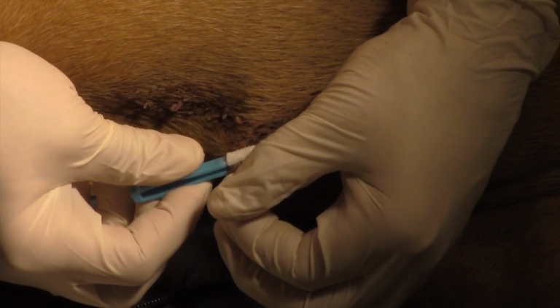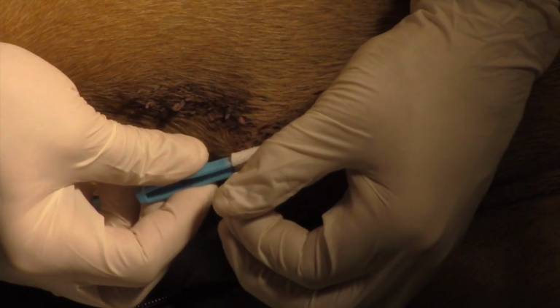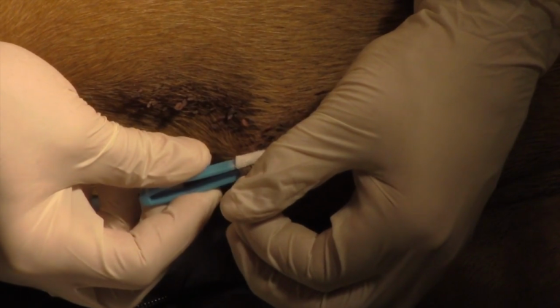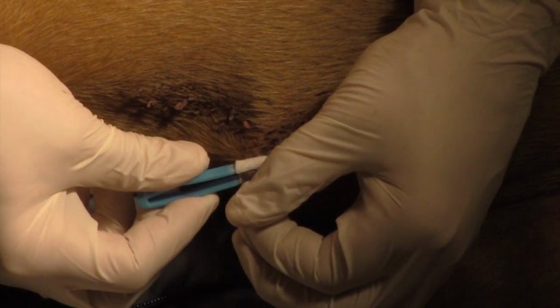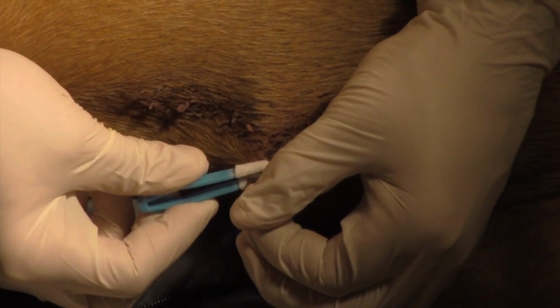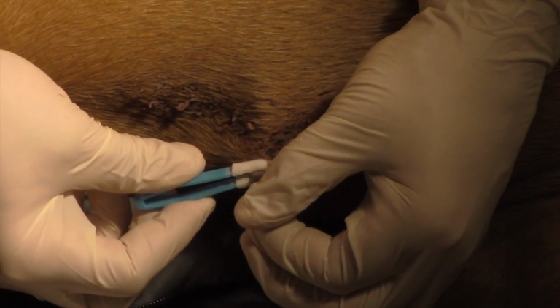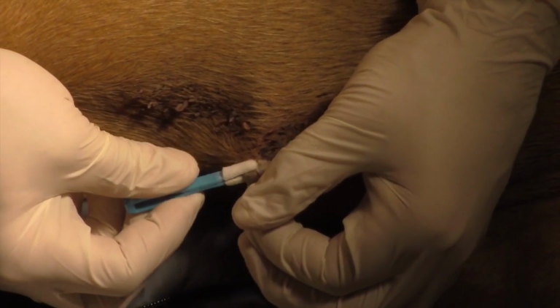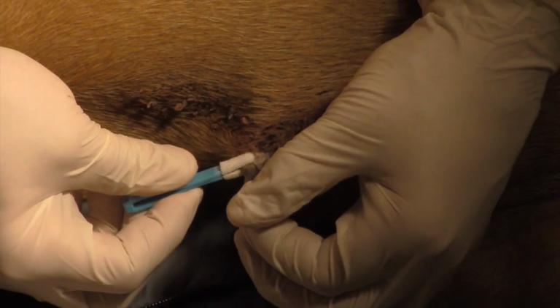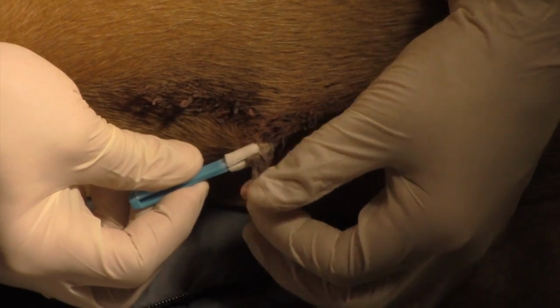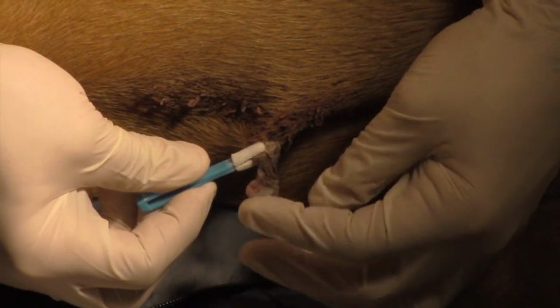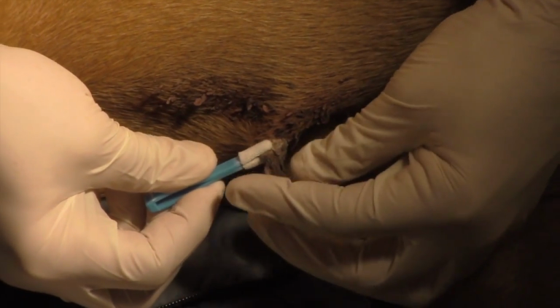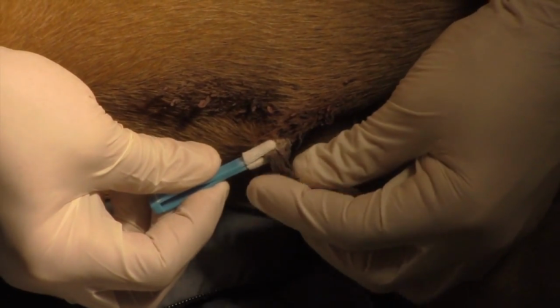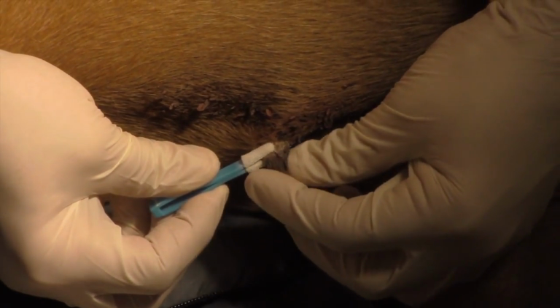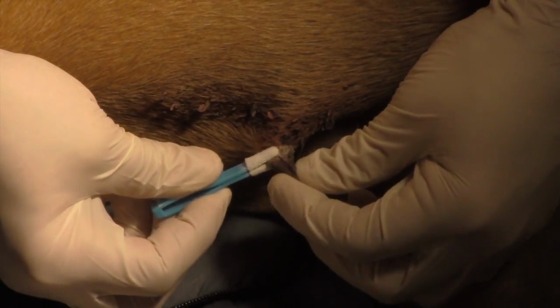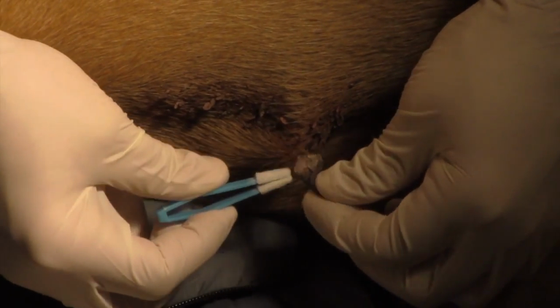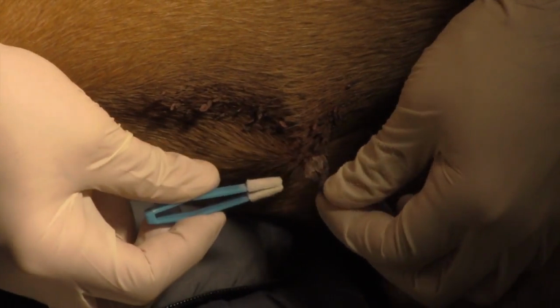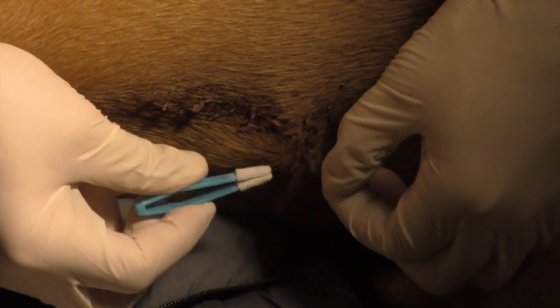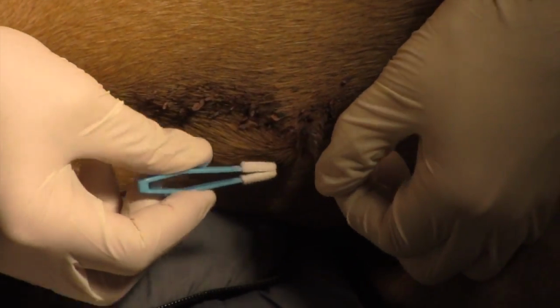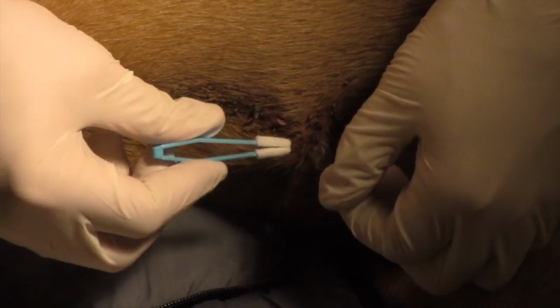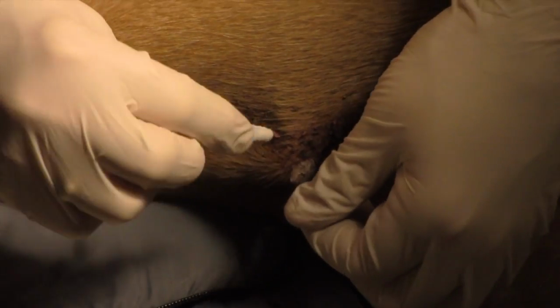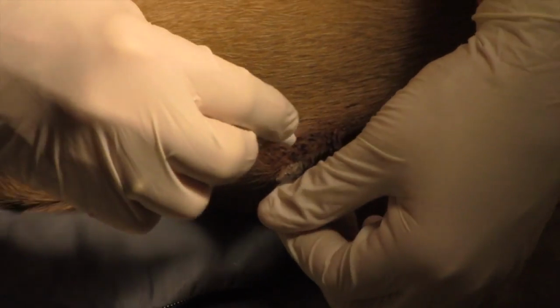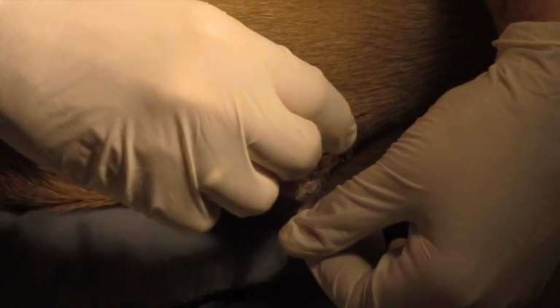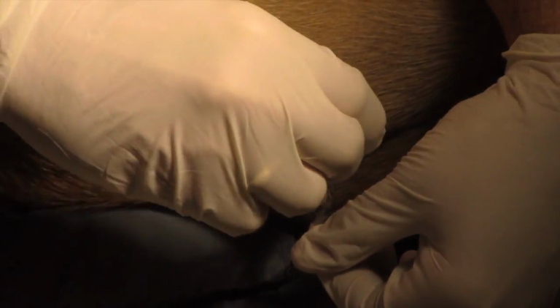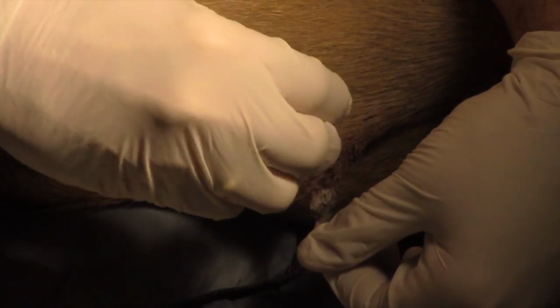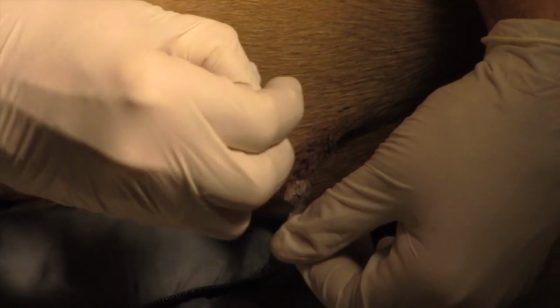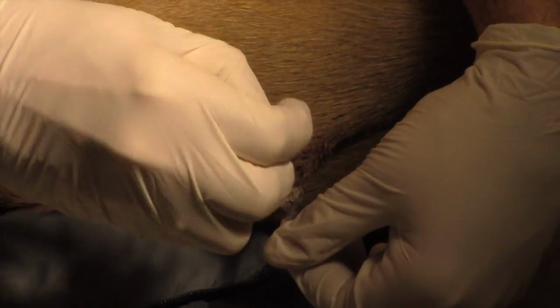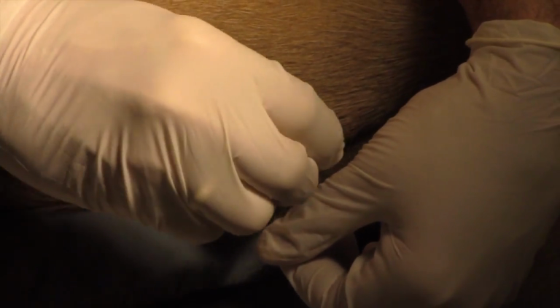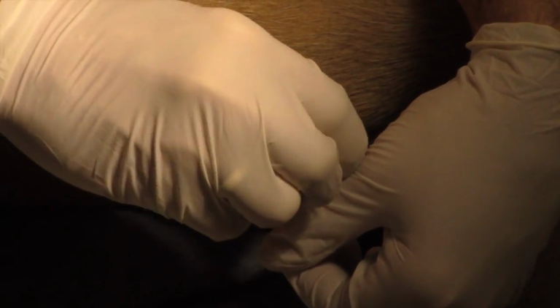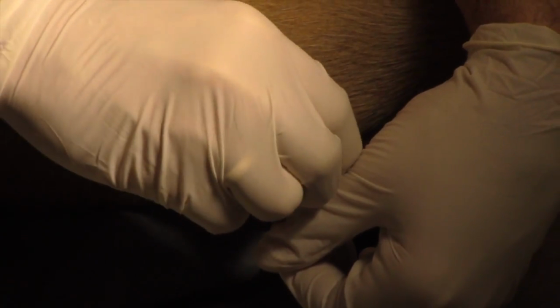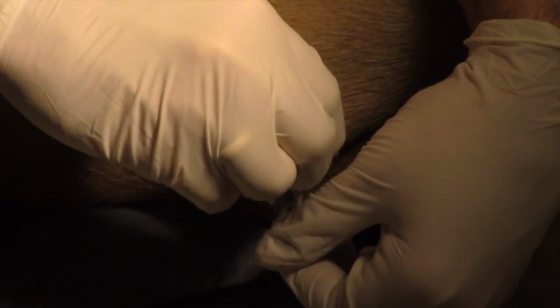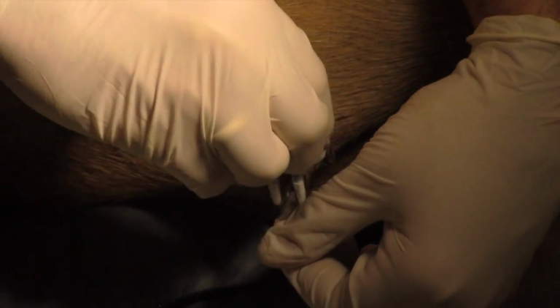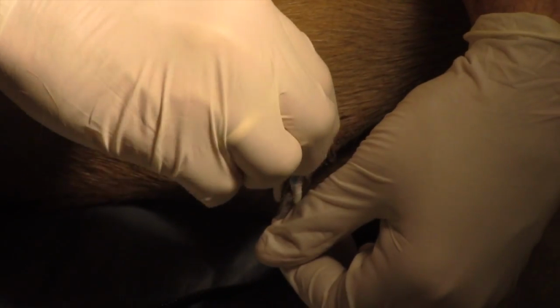This is usually what people will come in about. Typically these big dogs get them on their chest from laying too long on that one area.